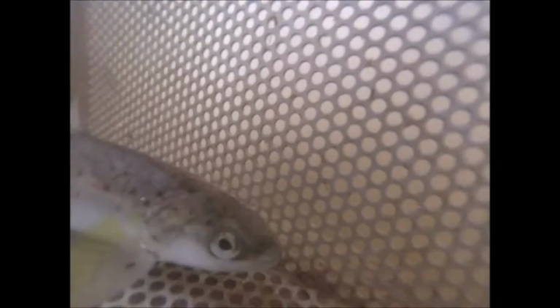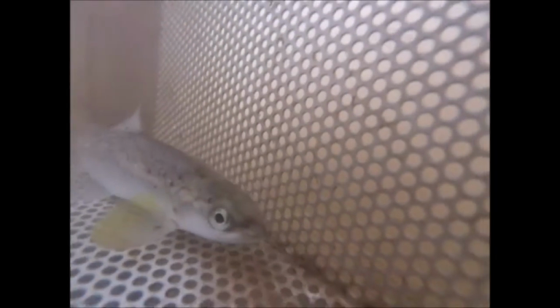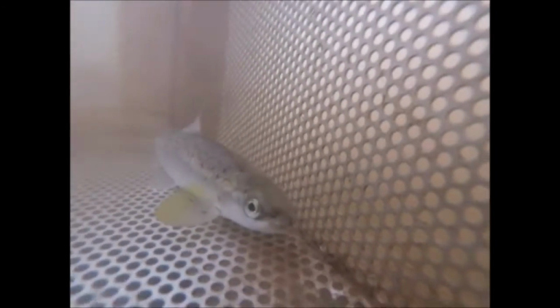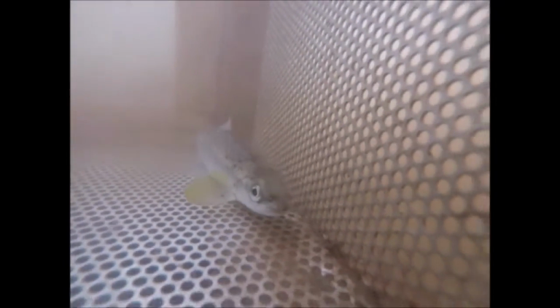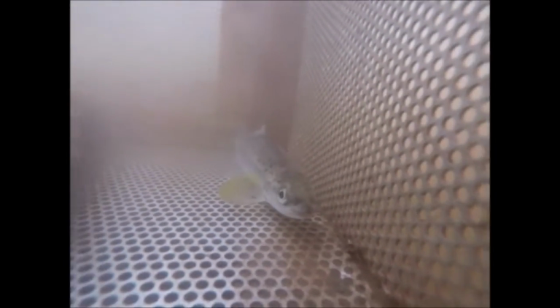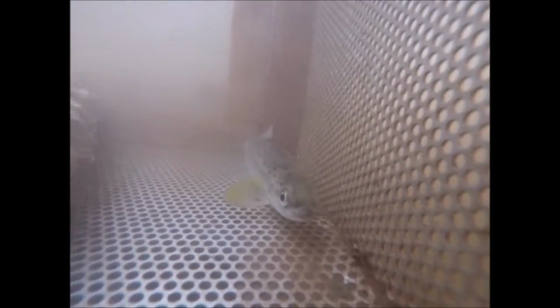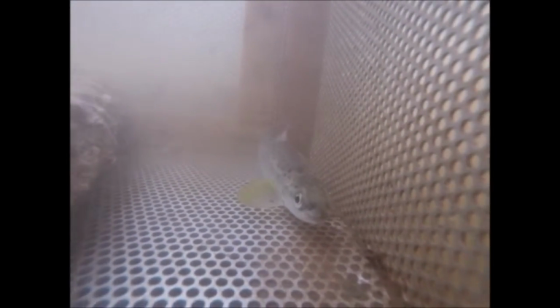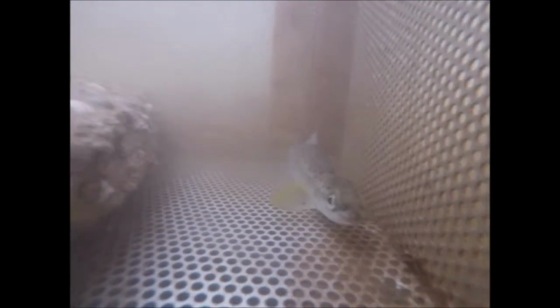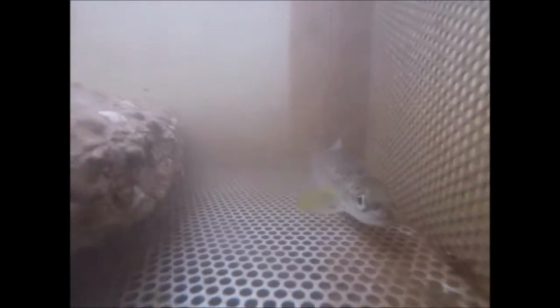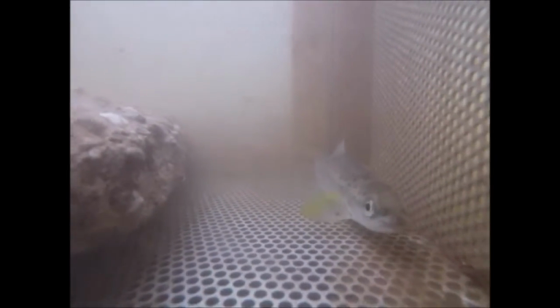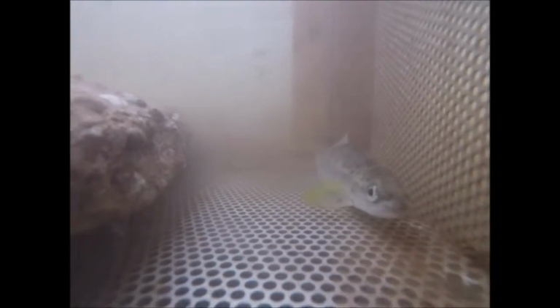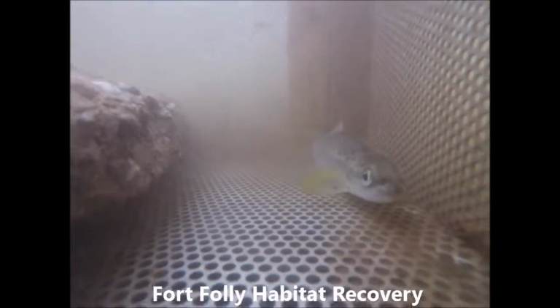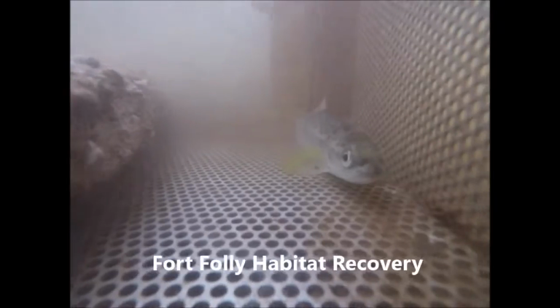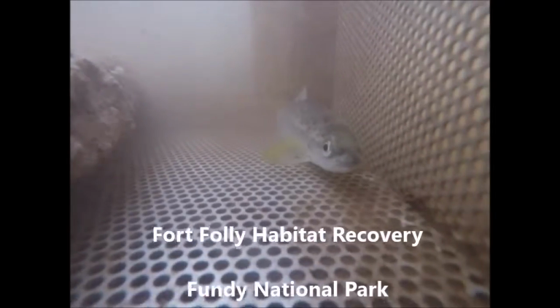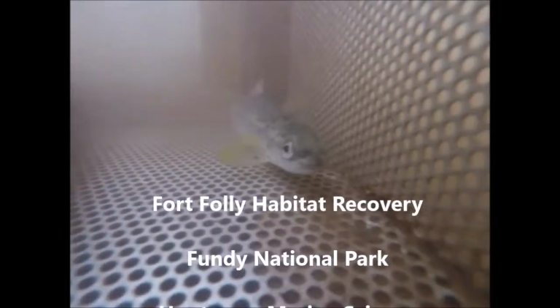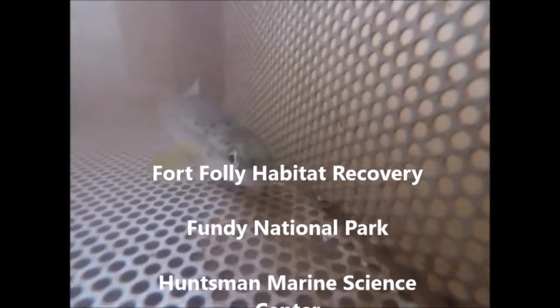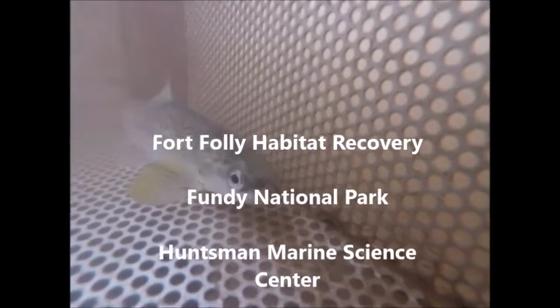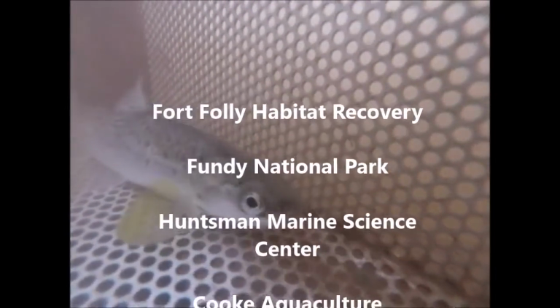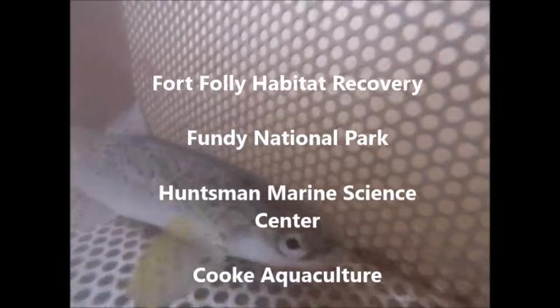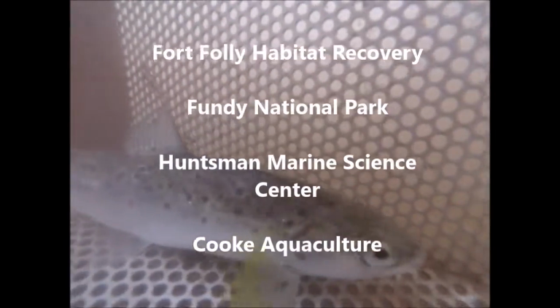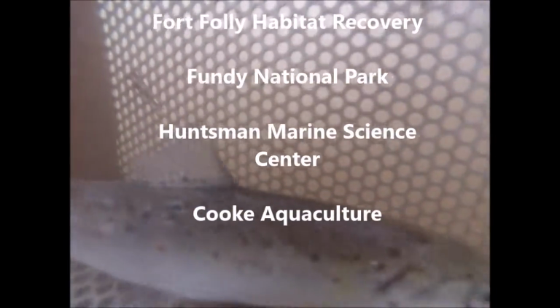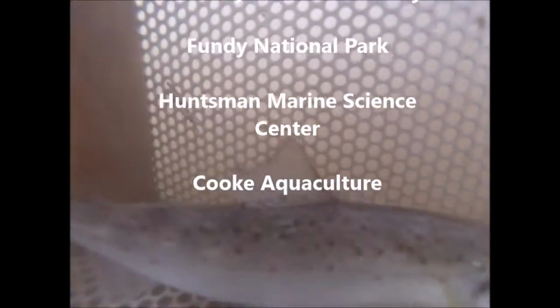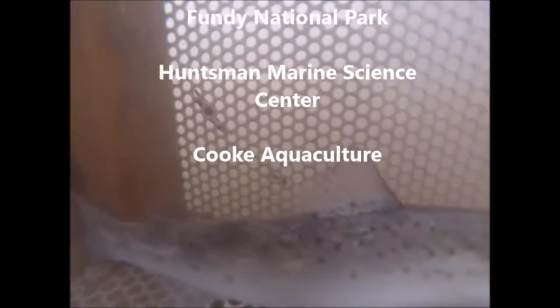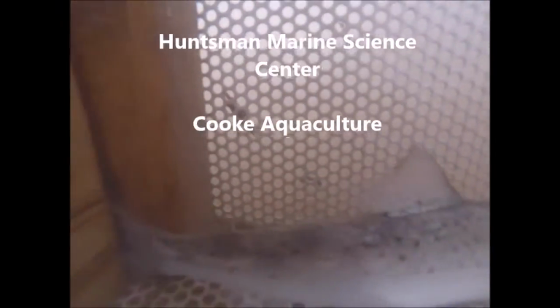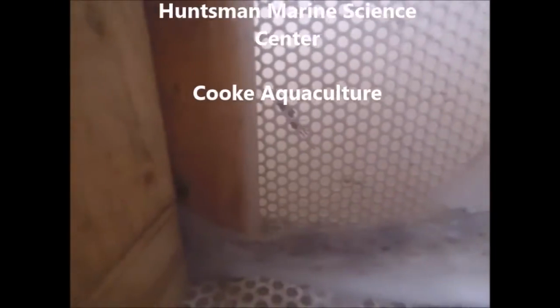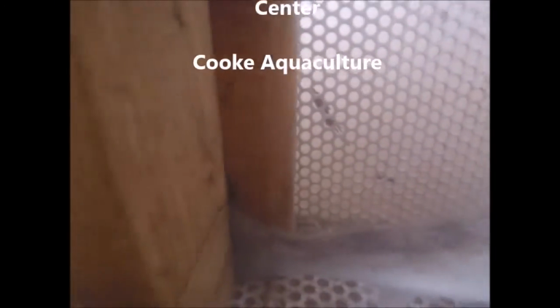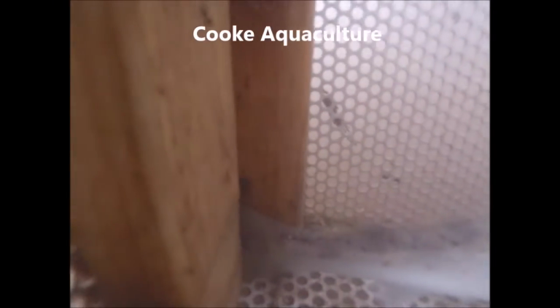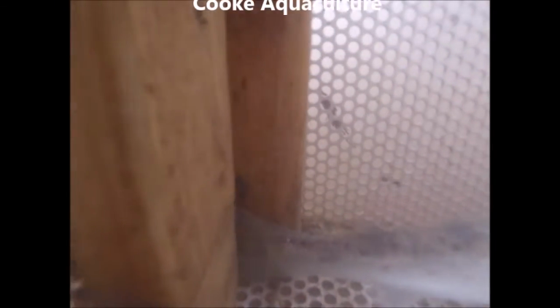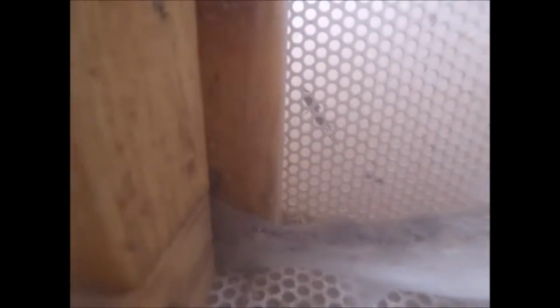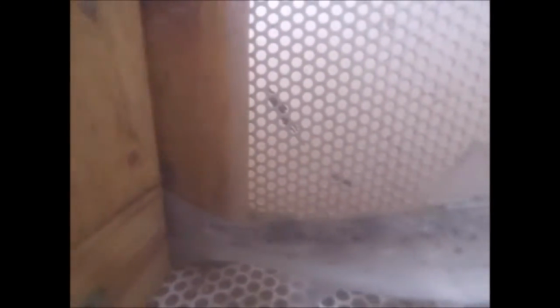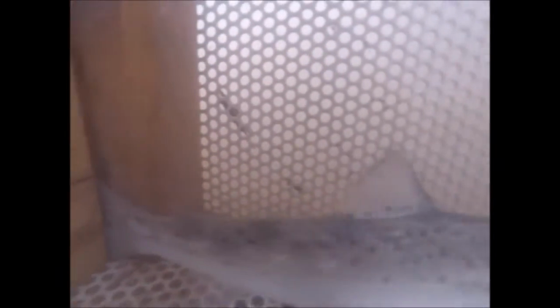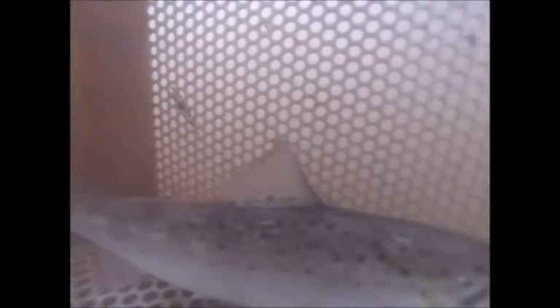Therefore, a new approach is being implemented through the collaboration of Fort Folly Habitat Recovery, Funday National Park, Huntsman Marine Science Center, and Cook Aquaculture. This is where the rotary screw trap comes into play.